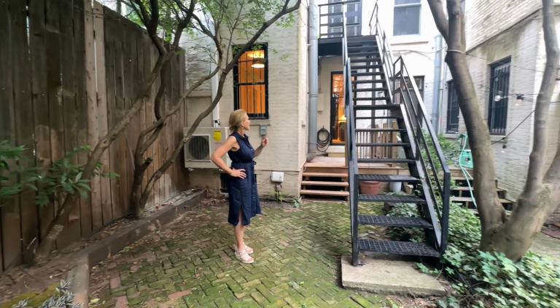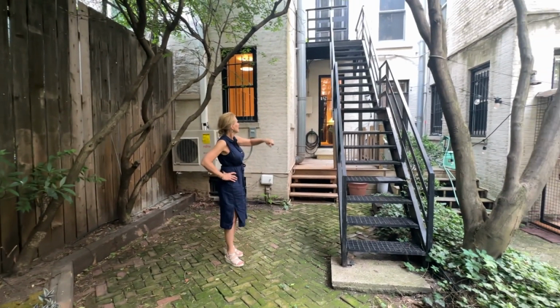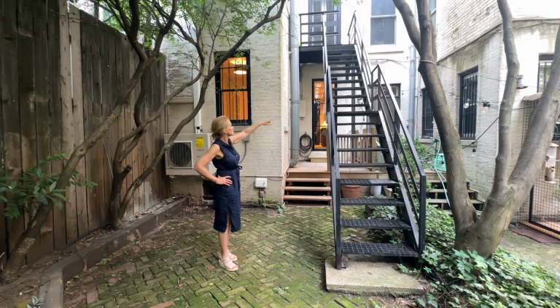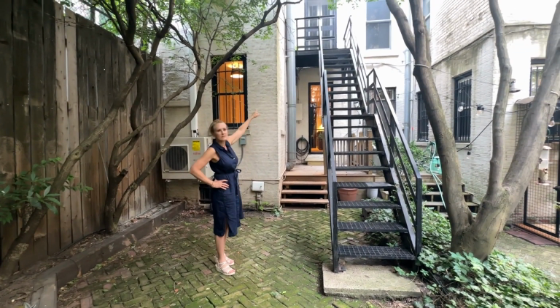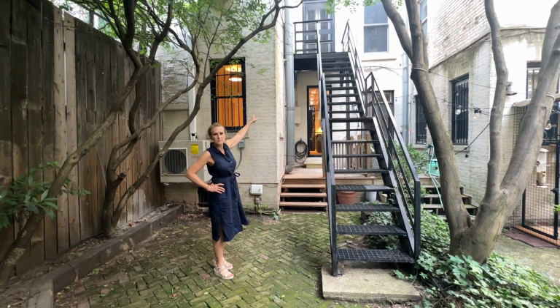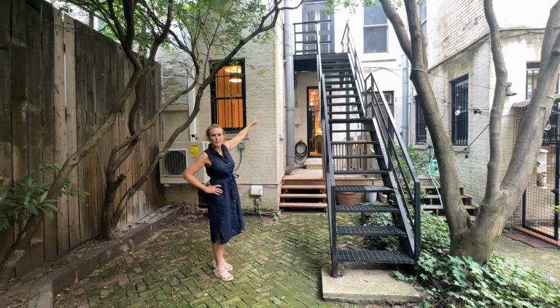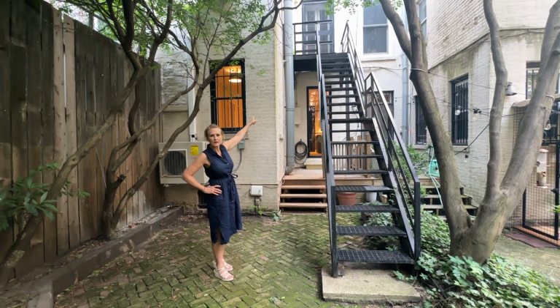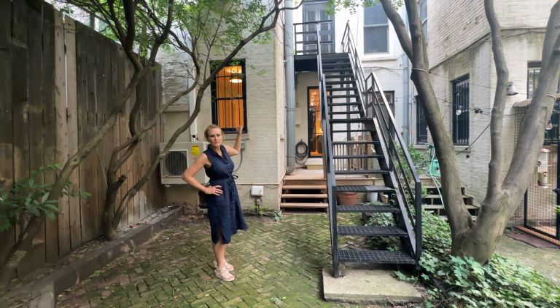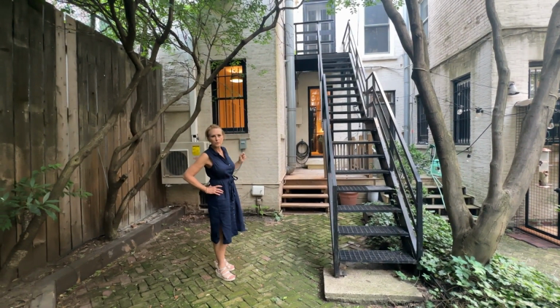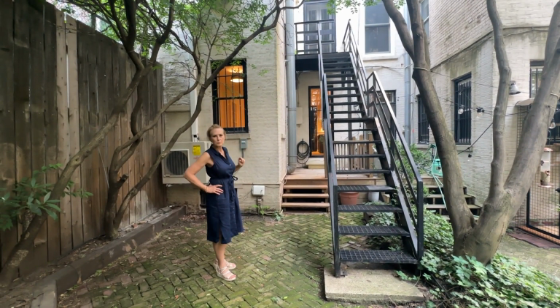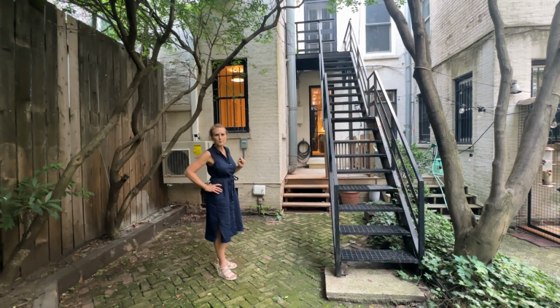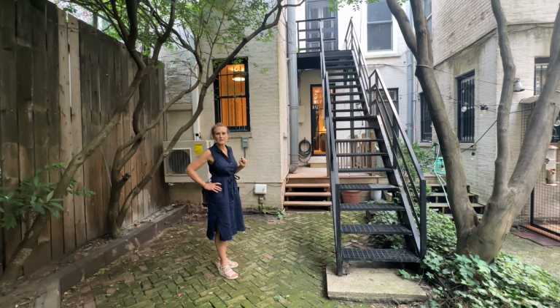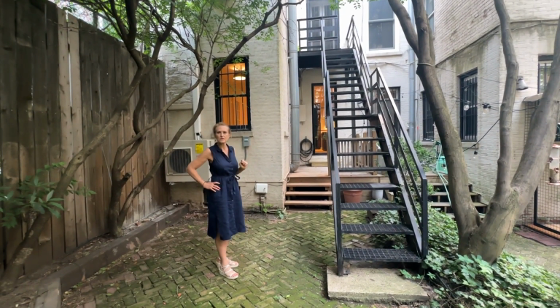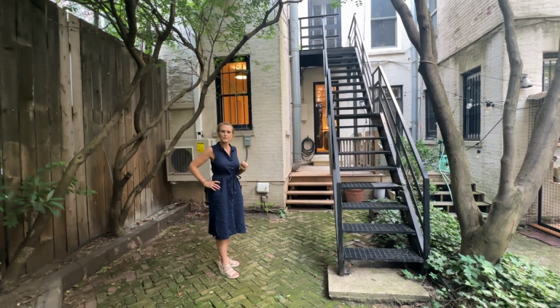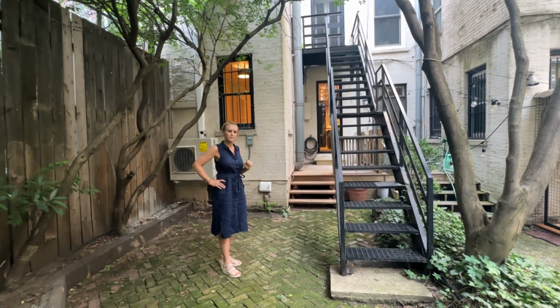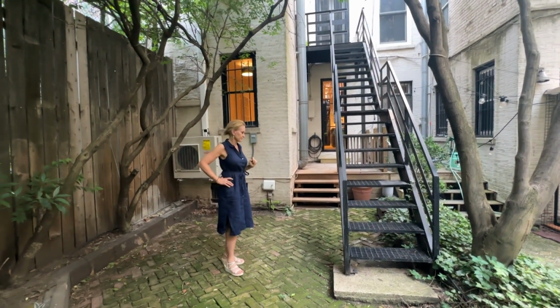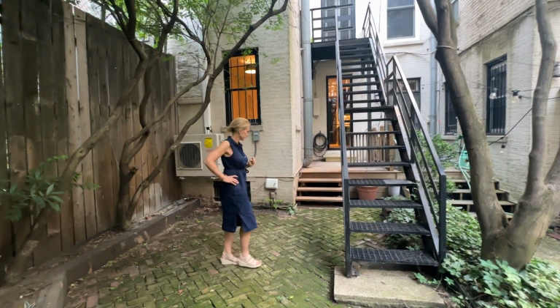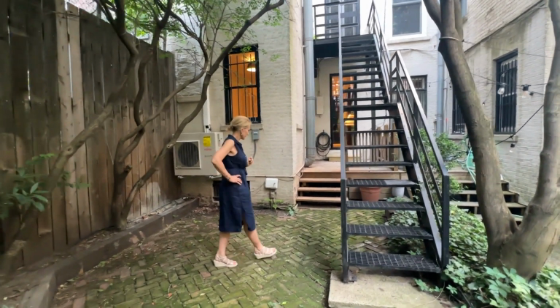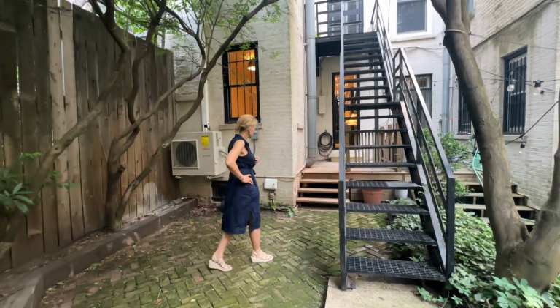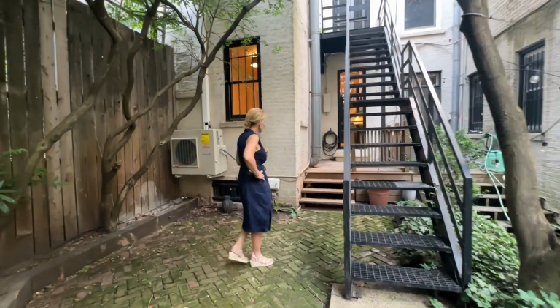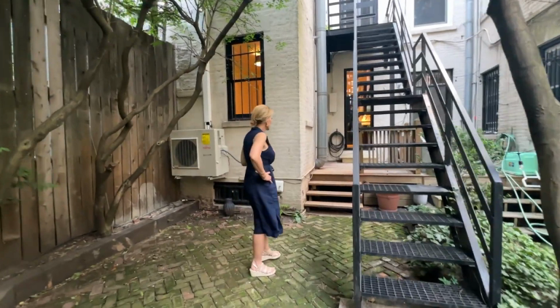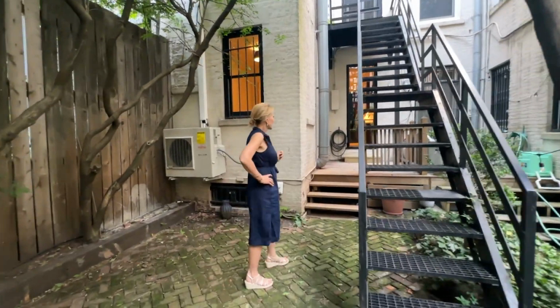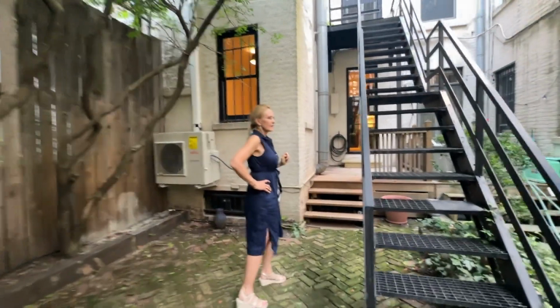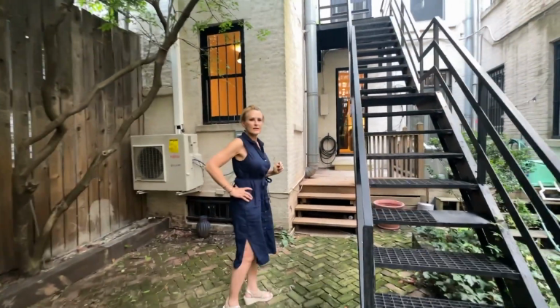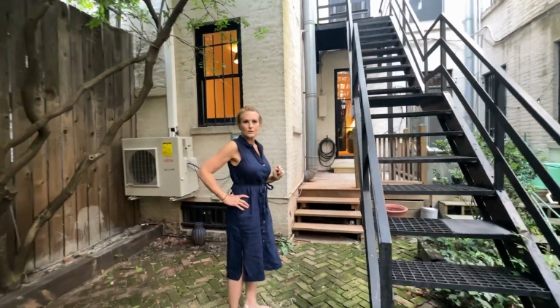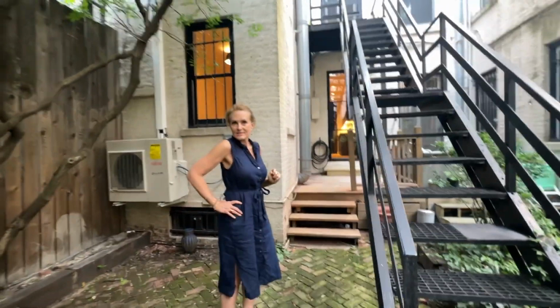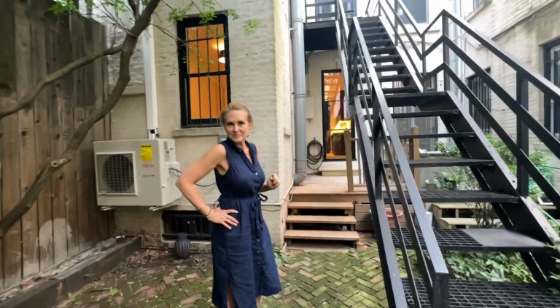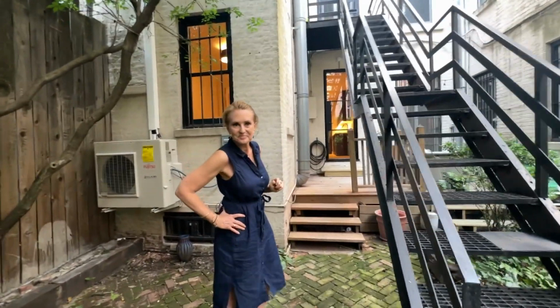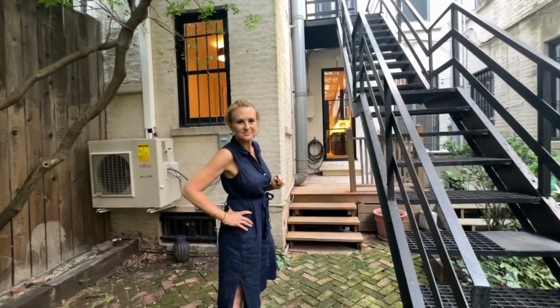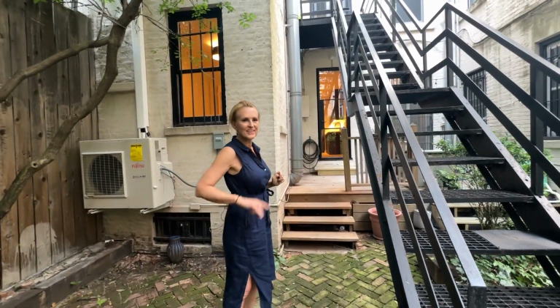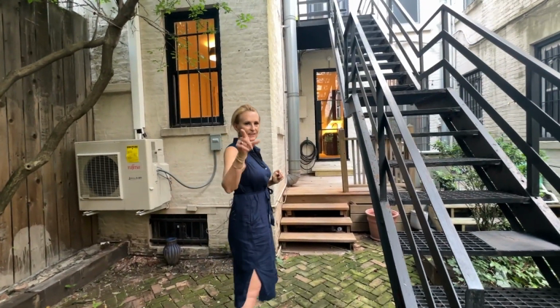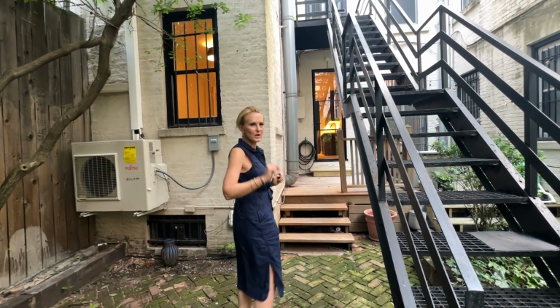And that just leads up to the back of the owner's apartment into their living room. That's it — thanks for watching.